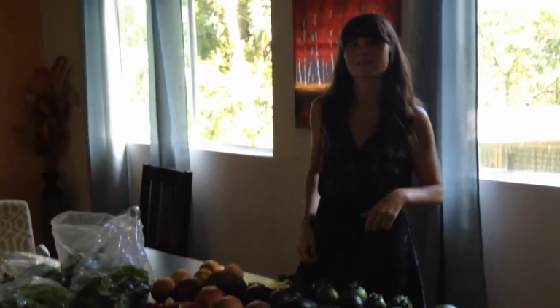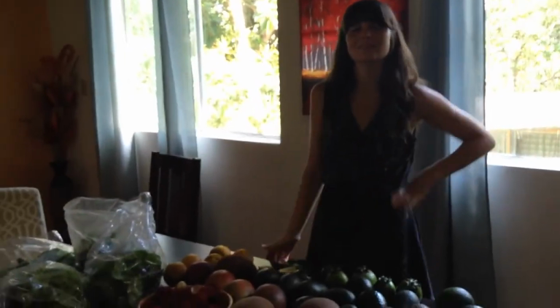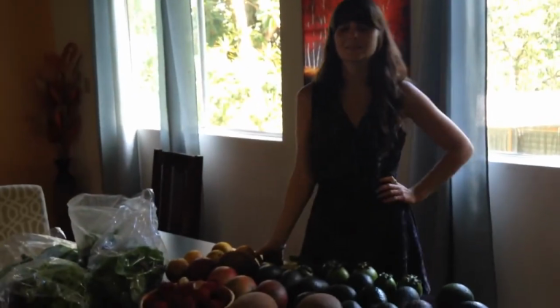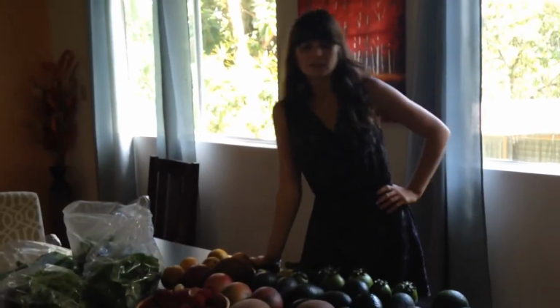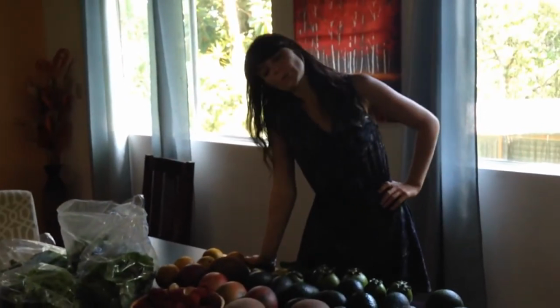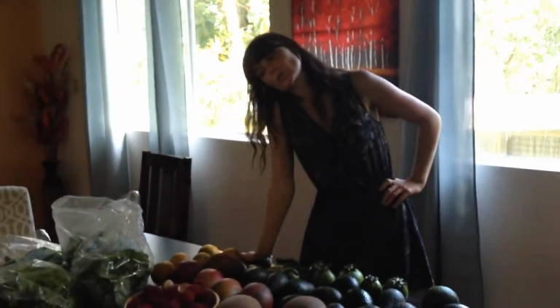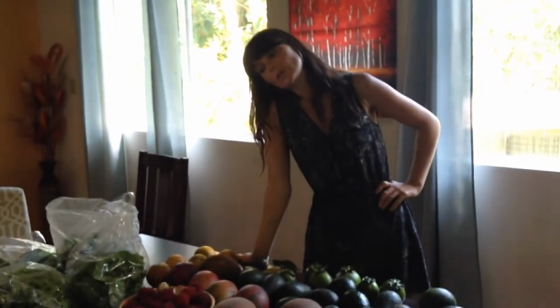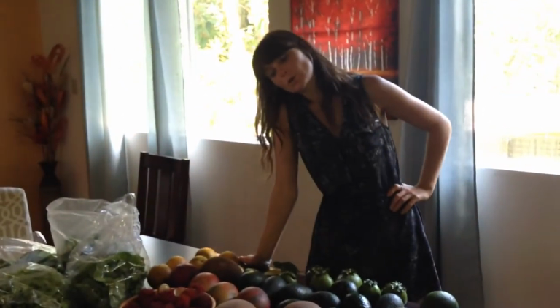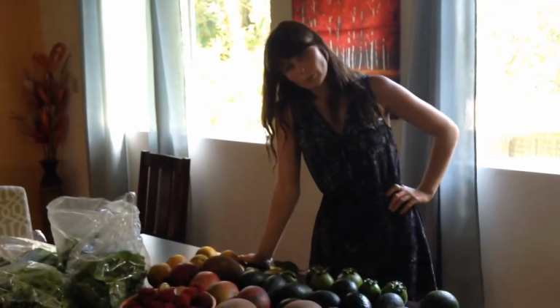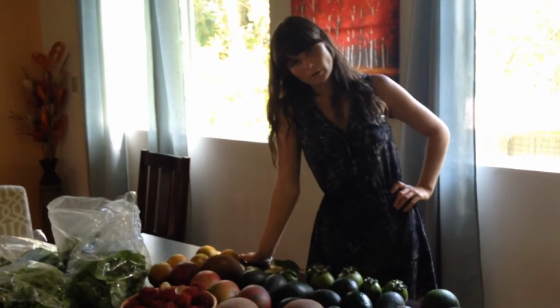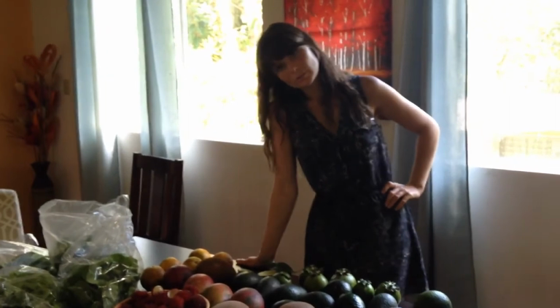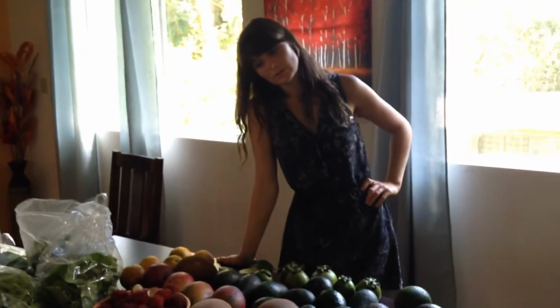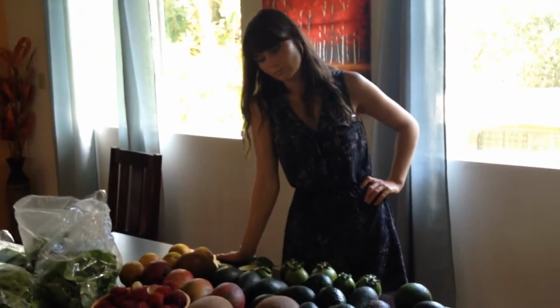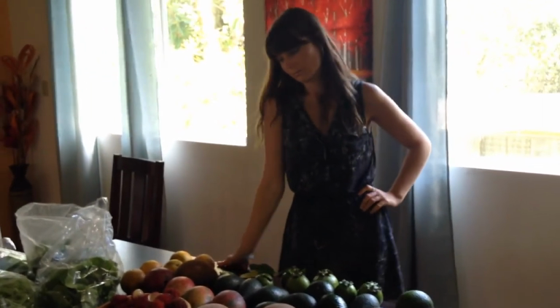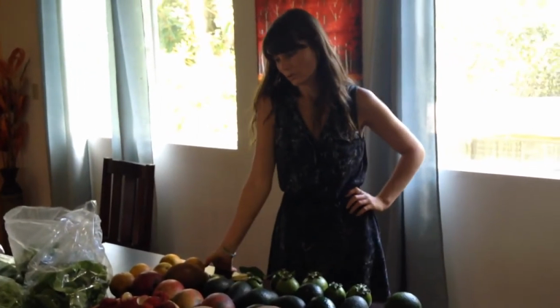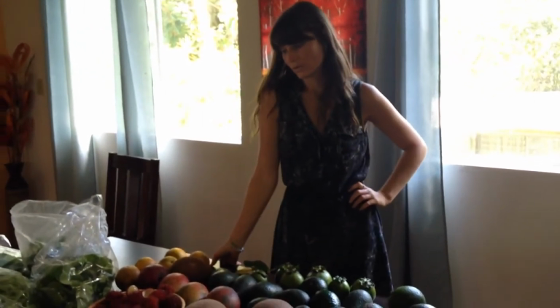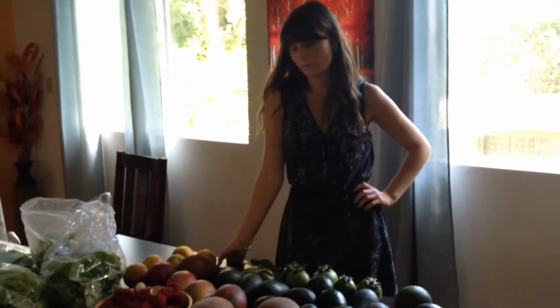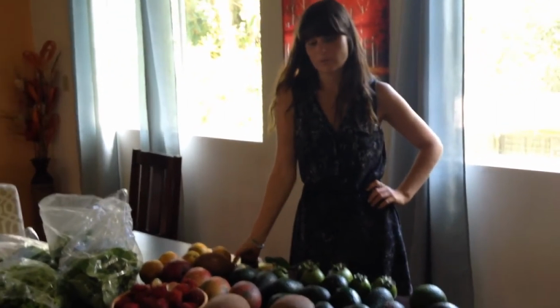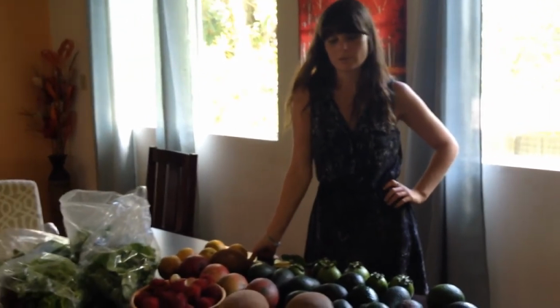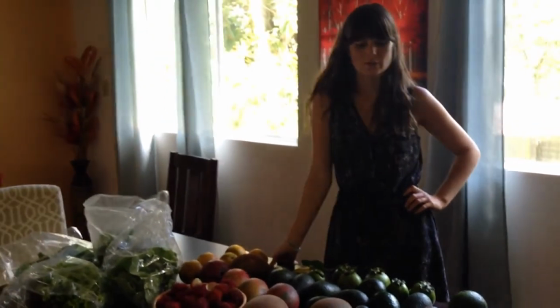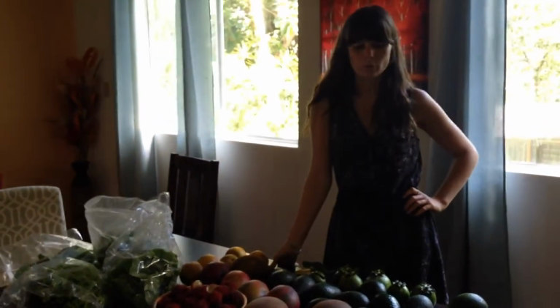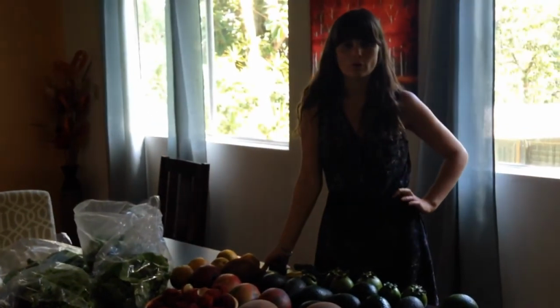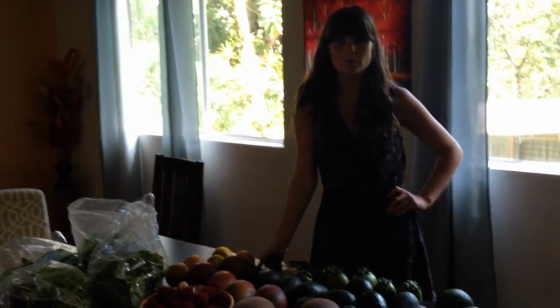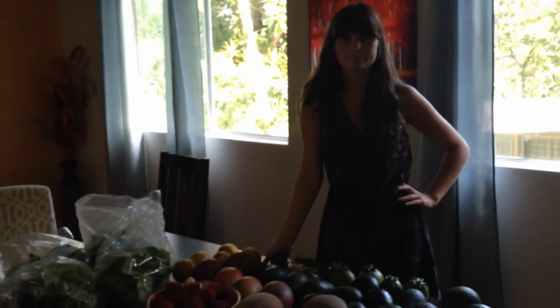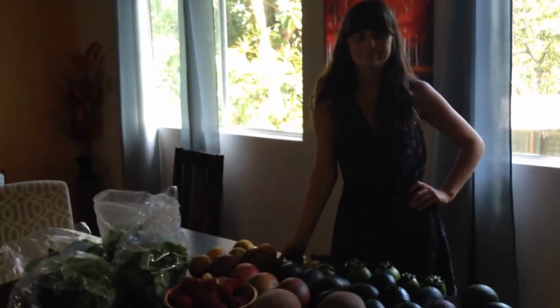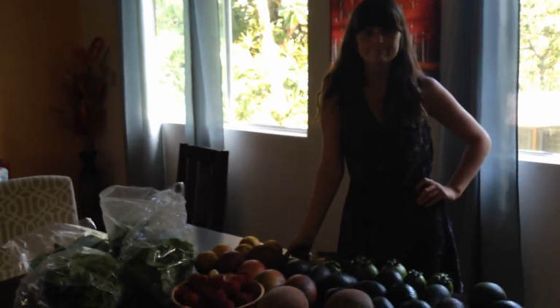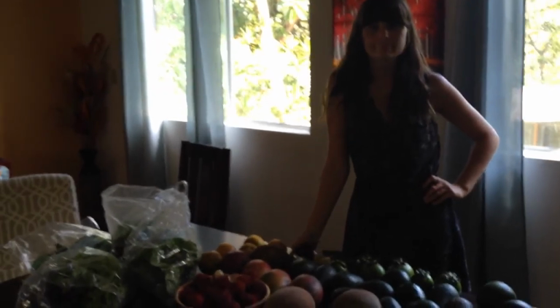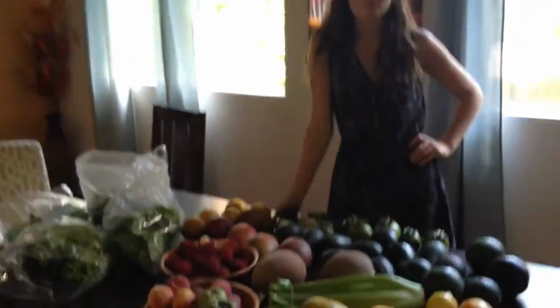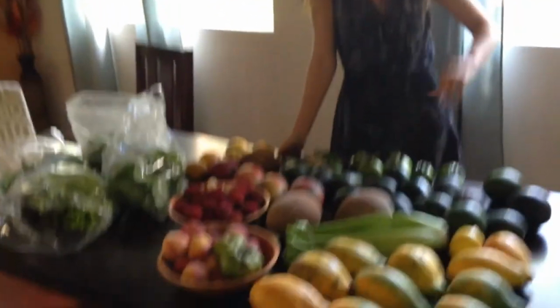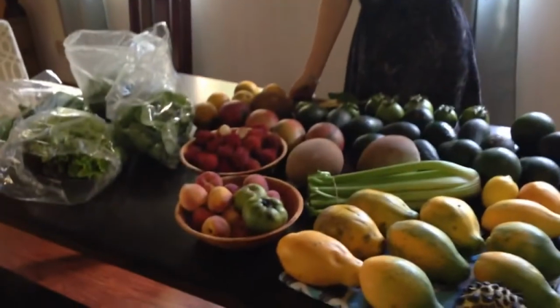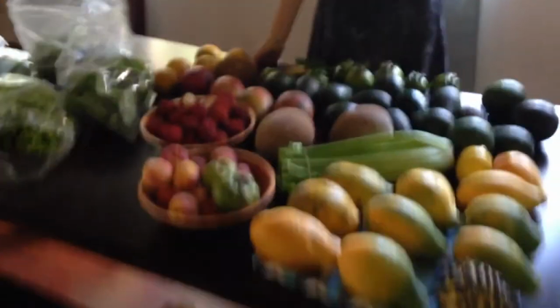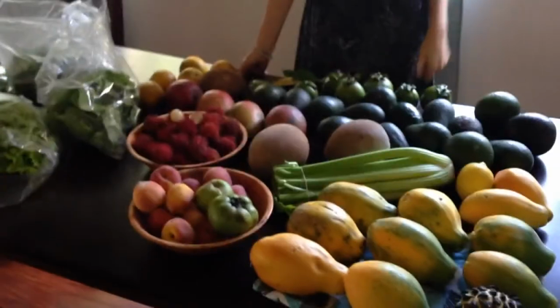So what markets were we at today? We went to the McCoo market to get most of this stuff. Some stuff just came from local farms, too. Well, thank you, Megan. You're welcome — see you next time.